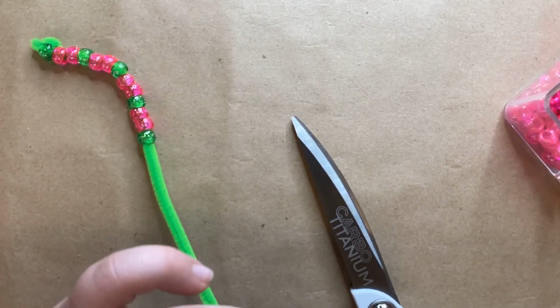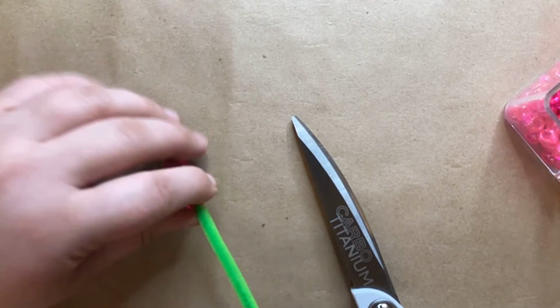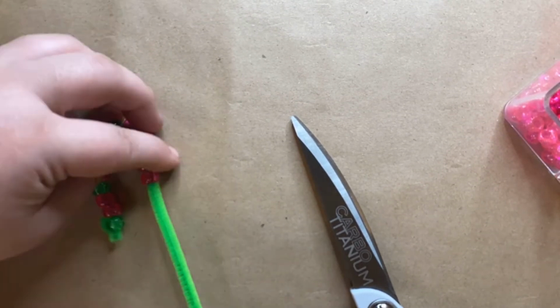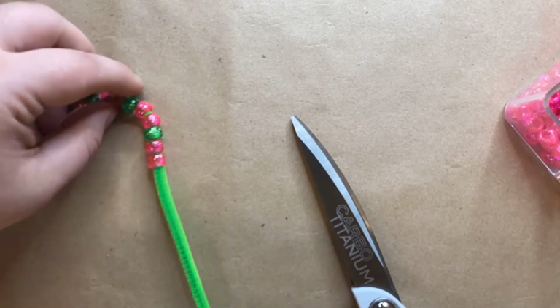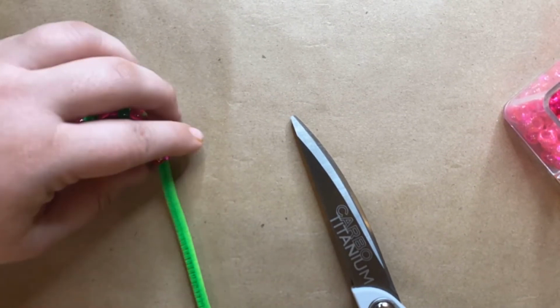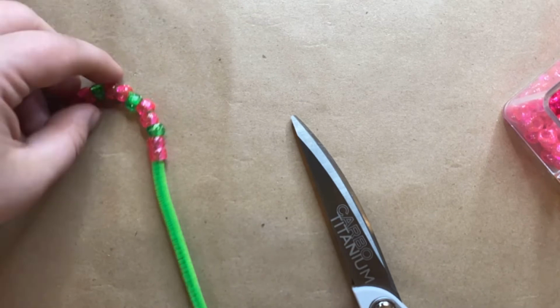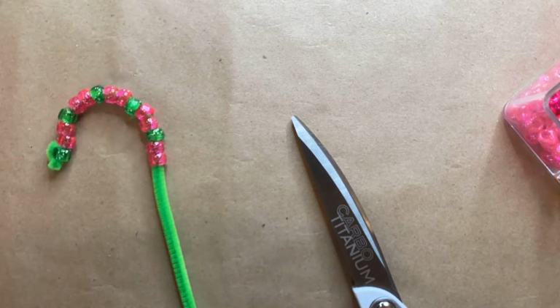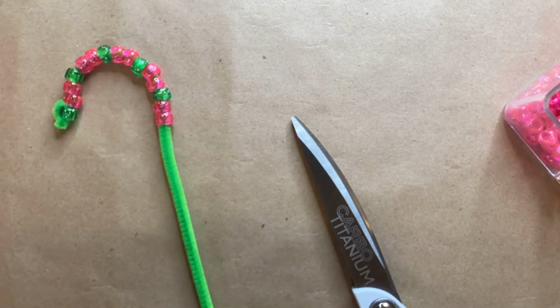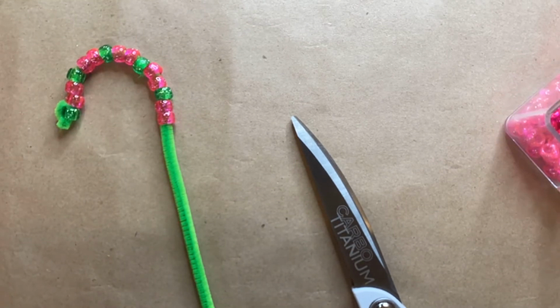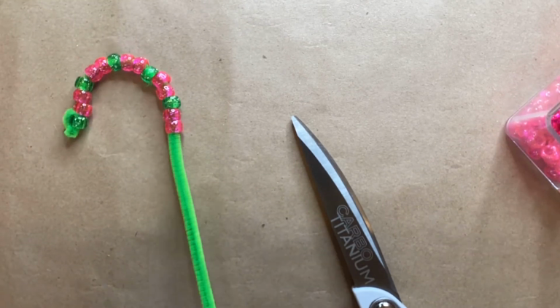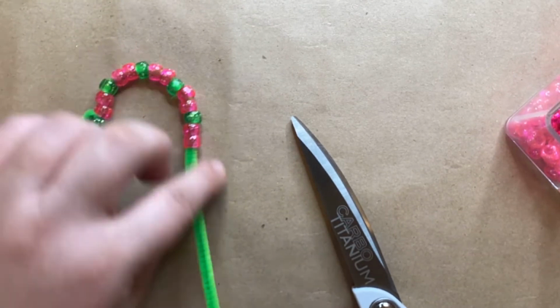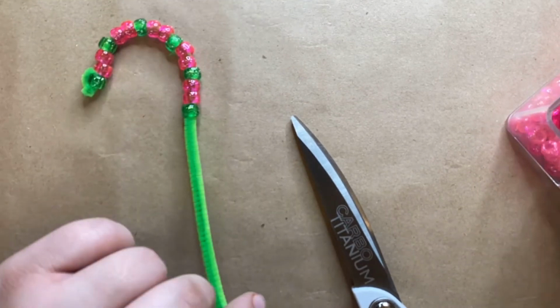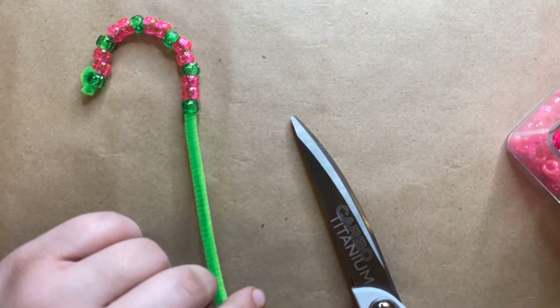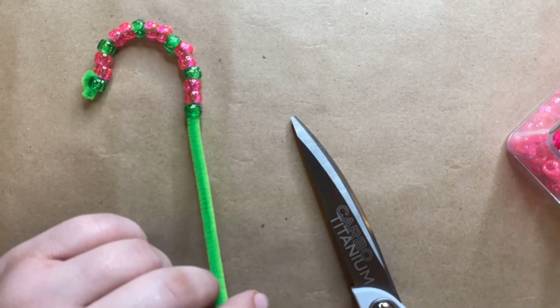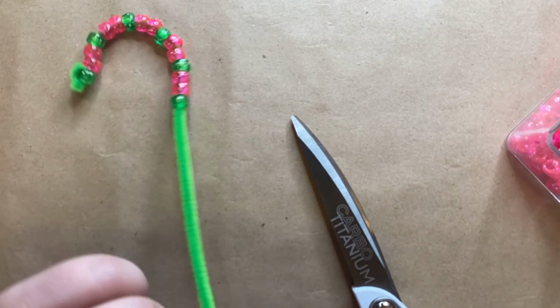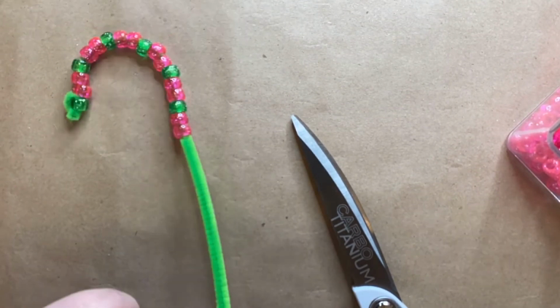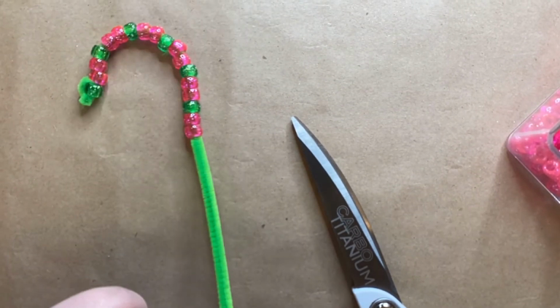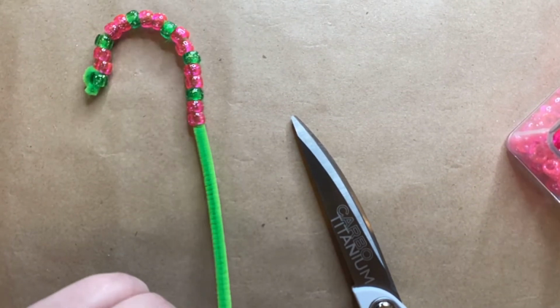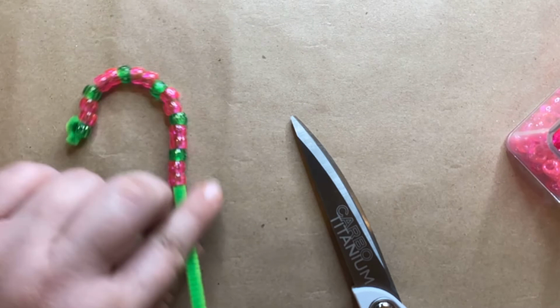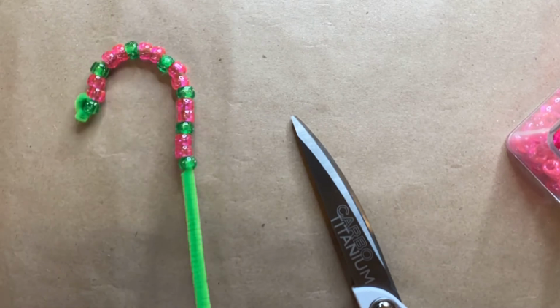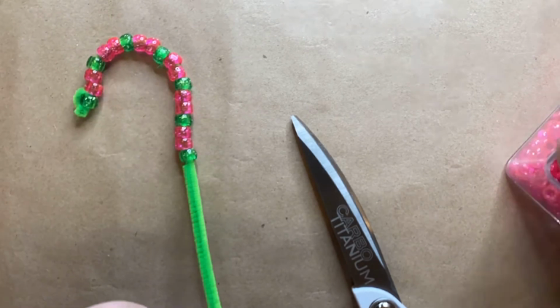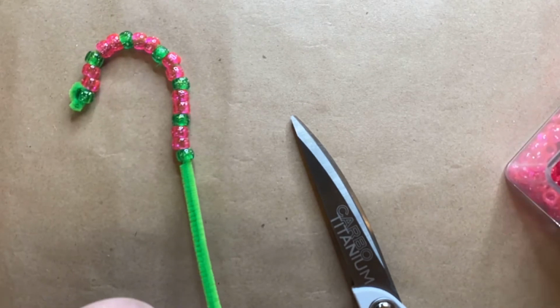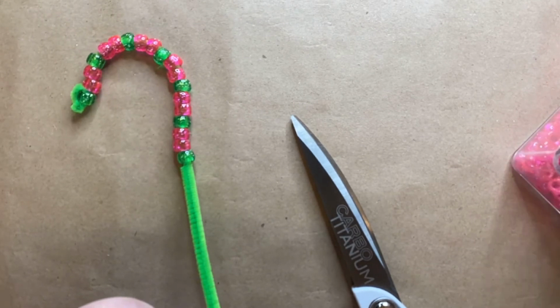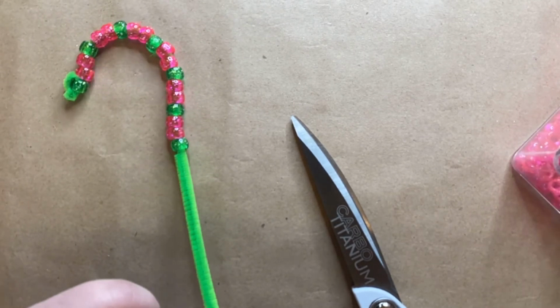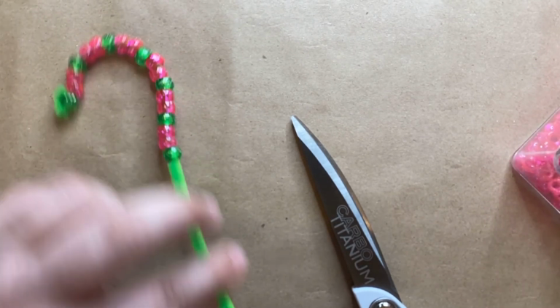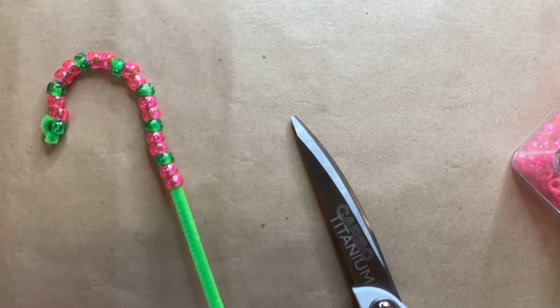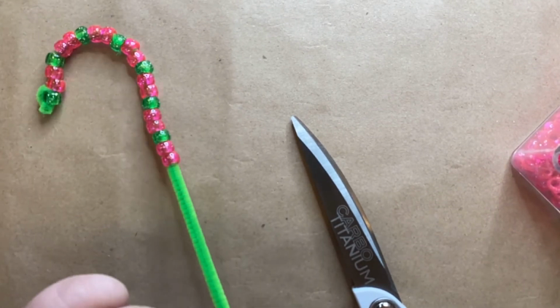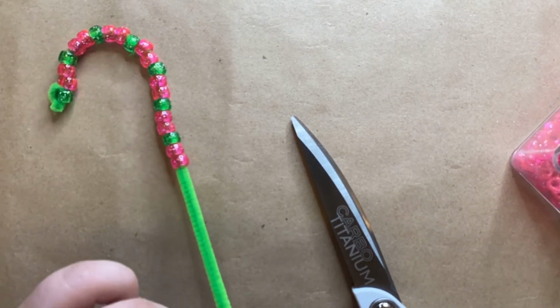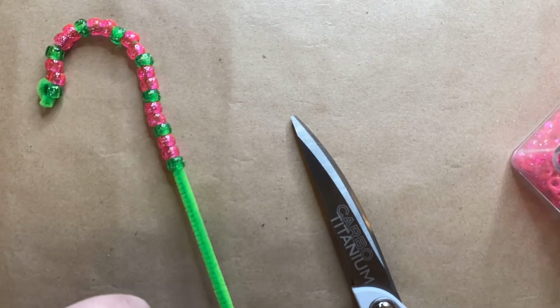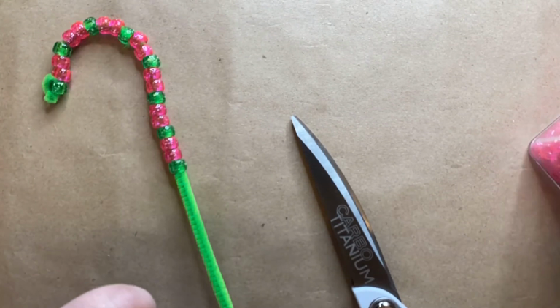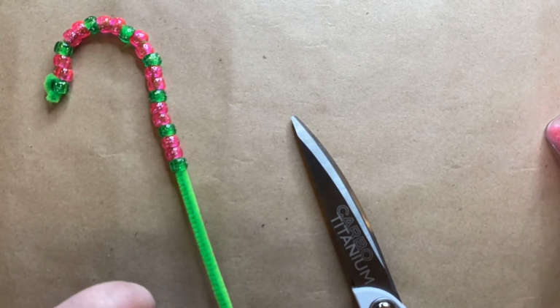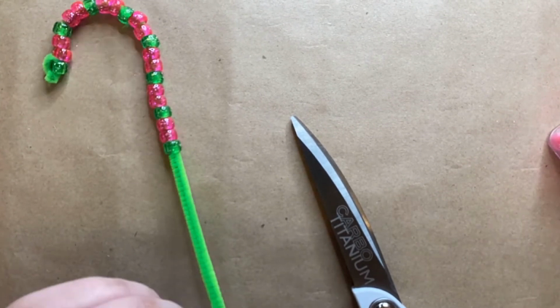Now you can make your candy cane any size you like, and you can either shape it as you go or wait until the end to shape it. I decided to shape mine as I went so I could really see how big it was going to be.